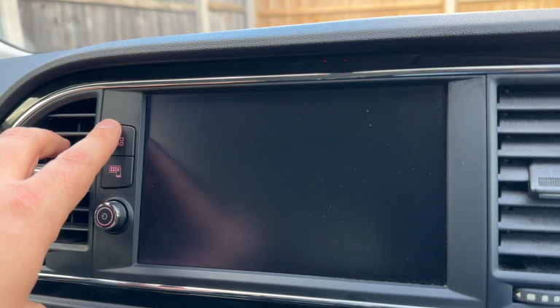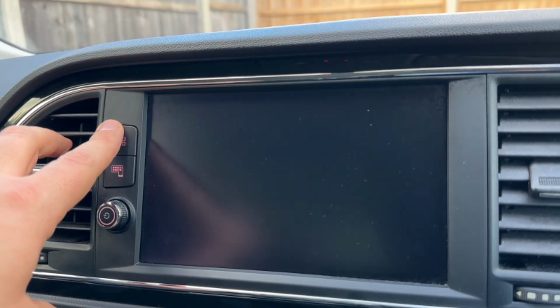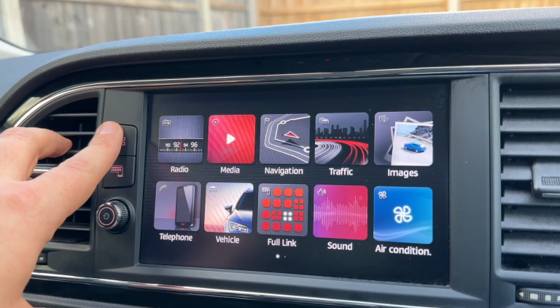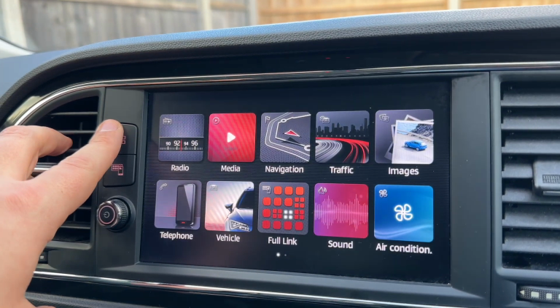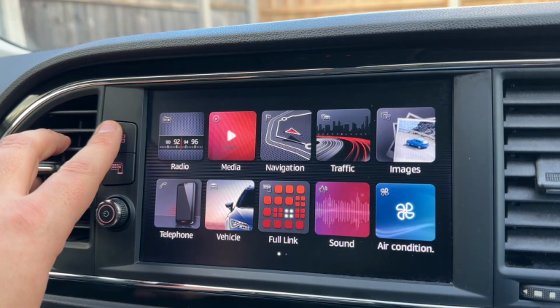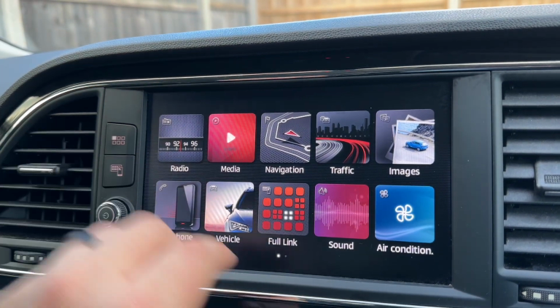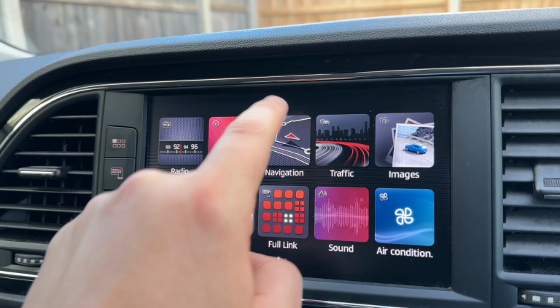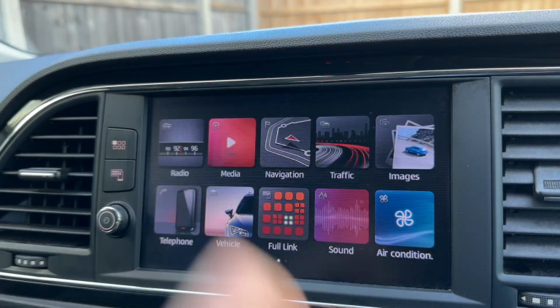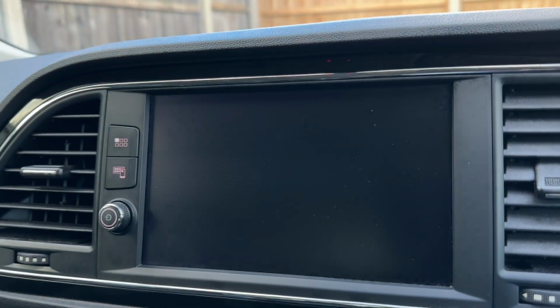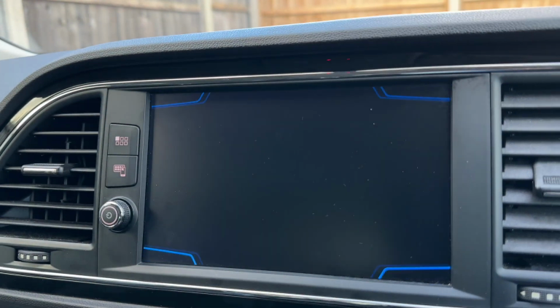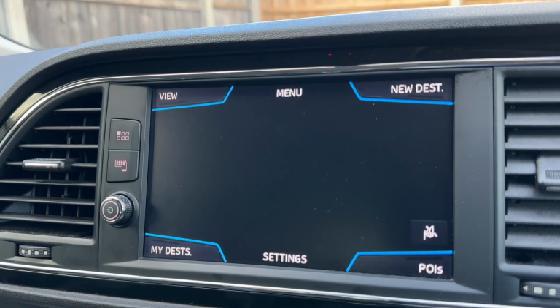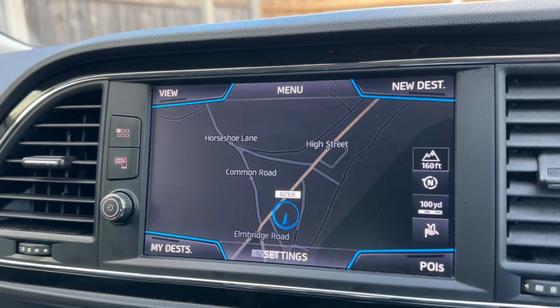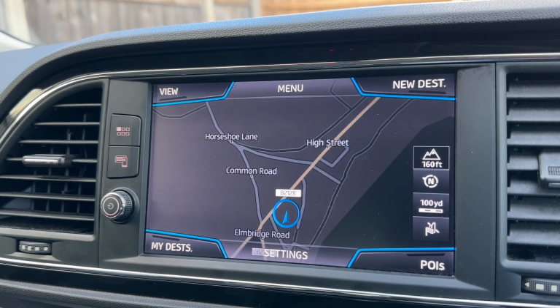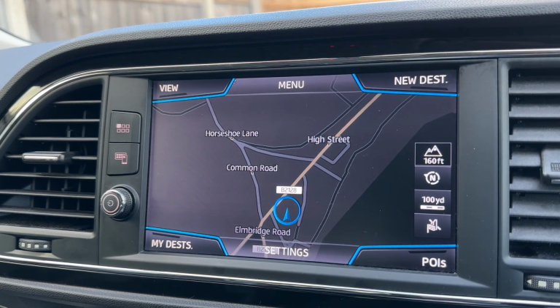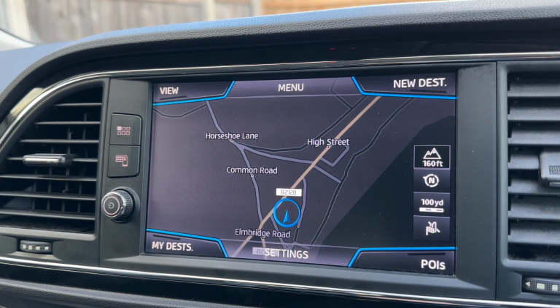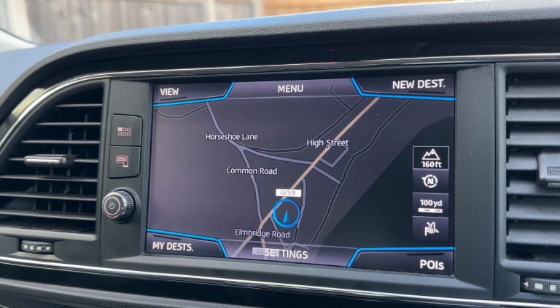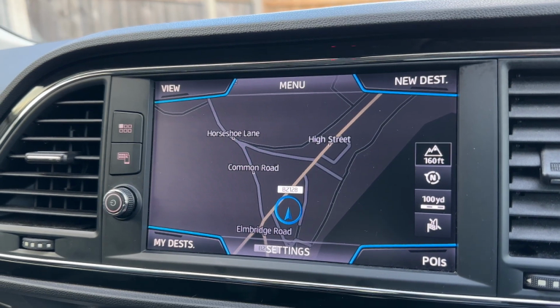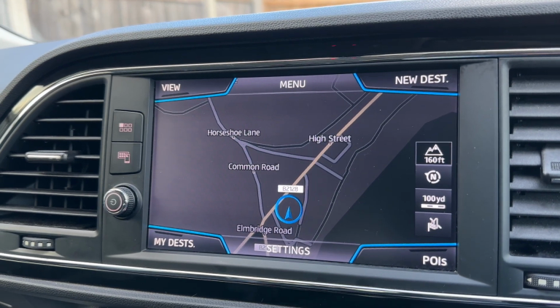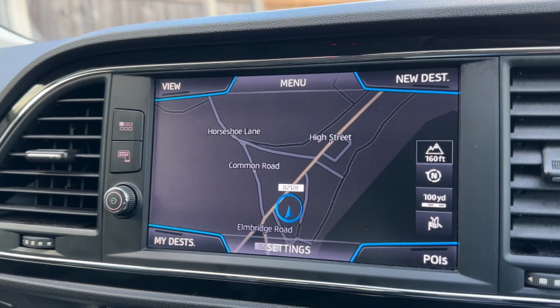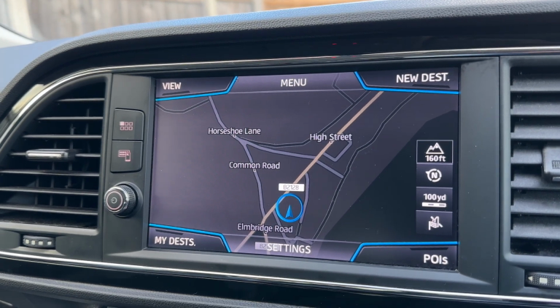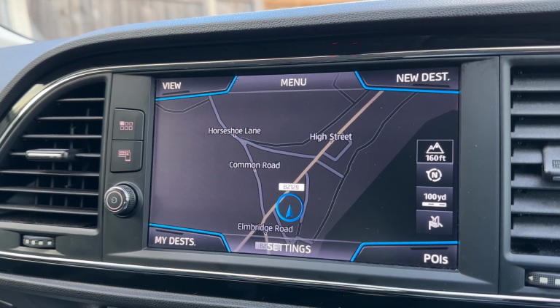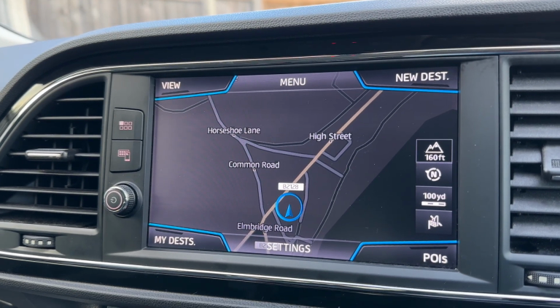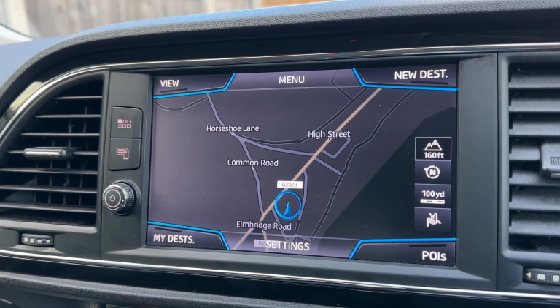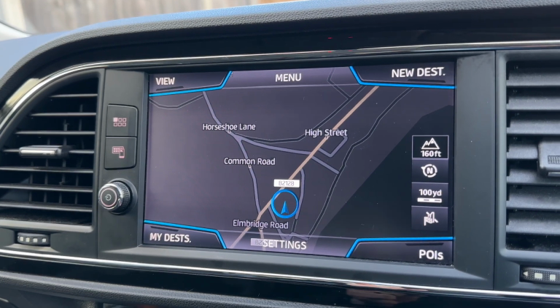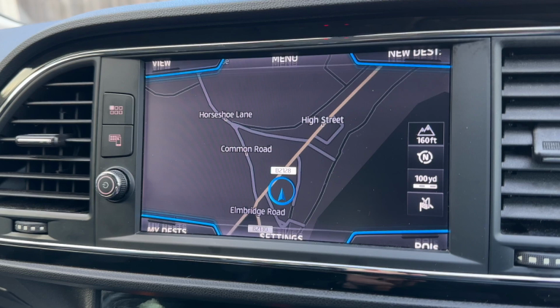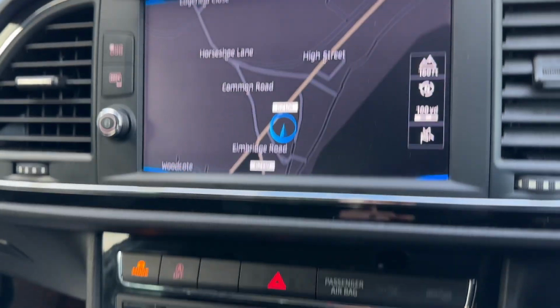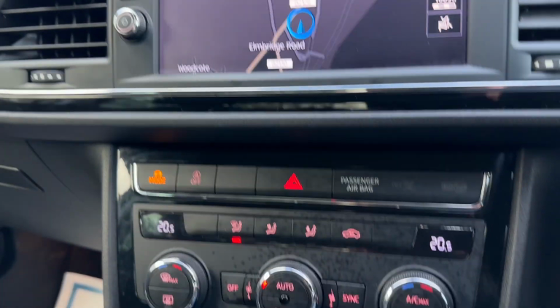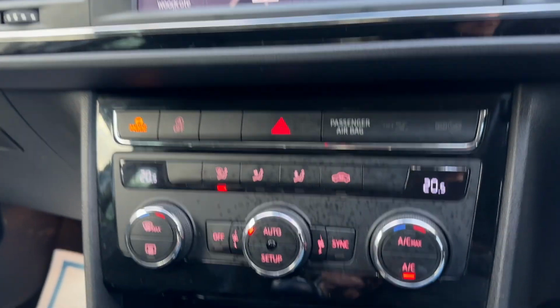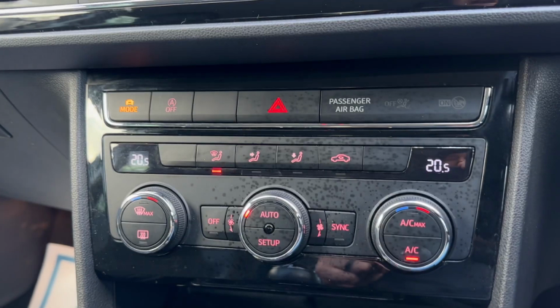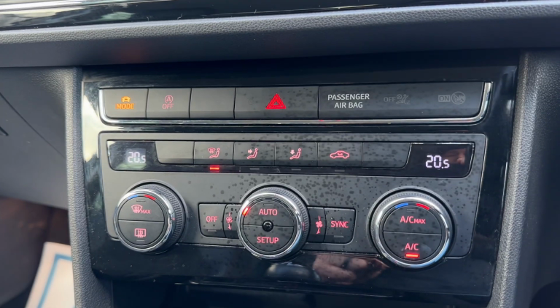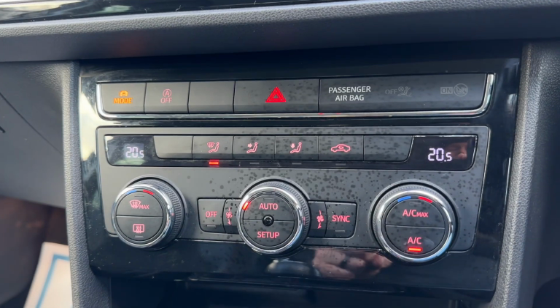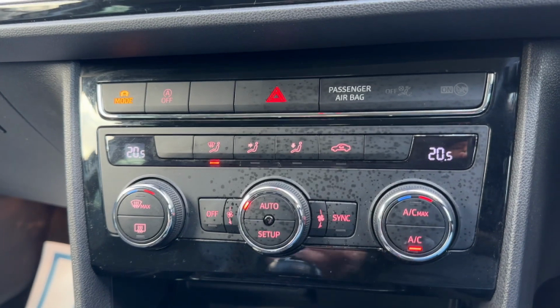Coming back to the home screen, we've also got satellite navigation with a lovely clear color display — it's a very easy system to use. If we work our way down from there on the left hand side we have the driver temperature.